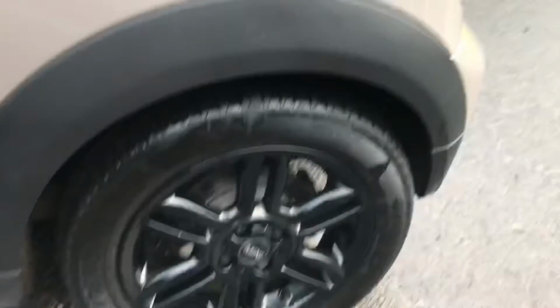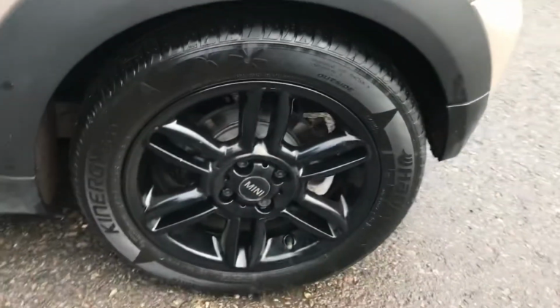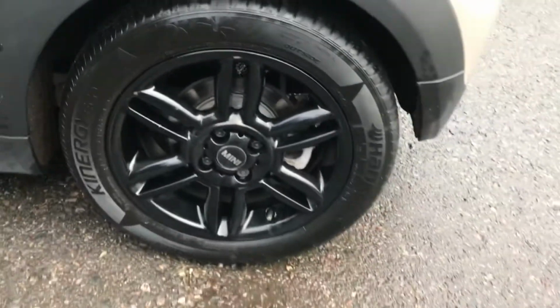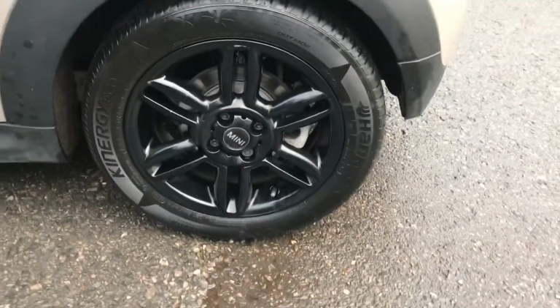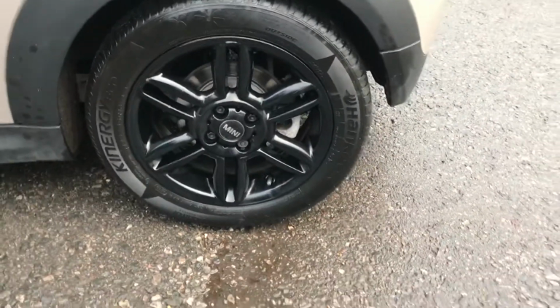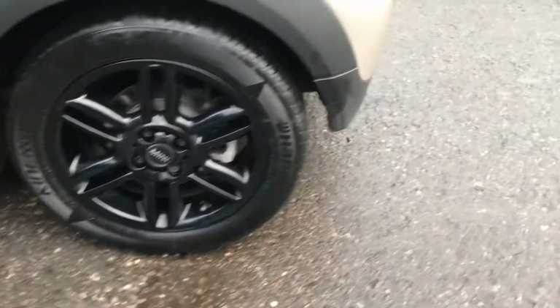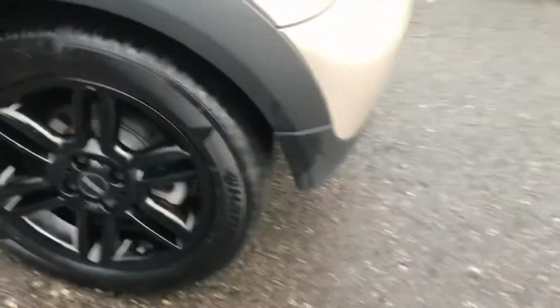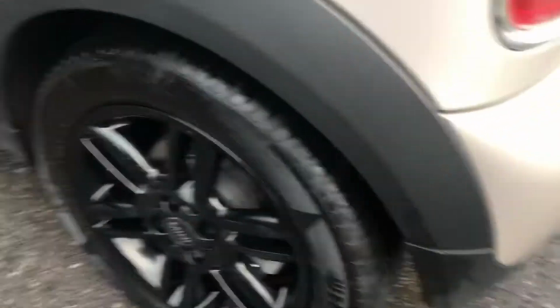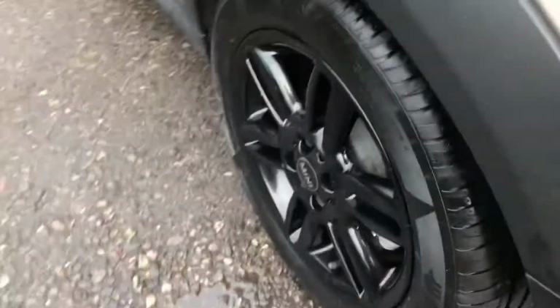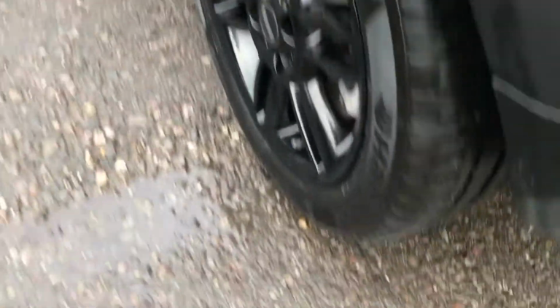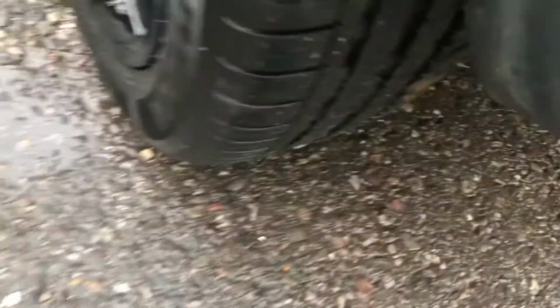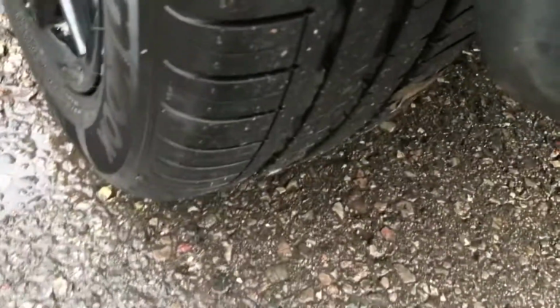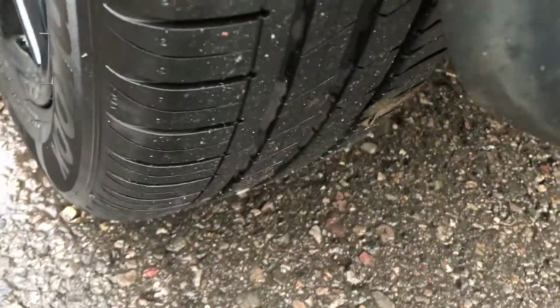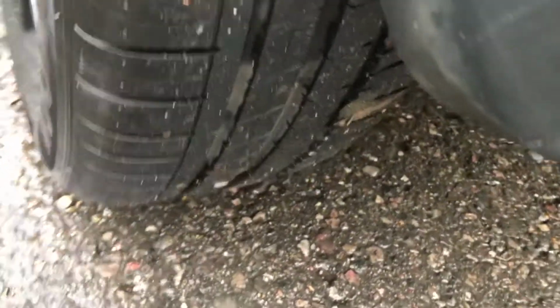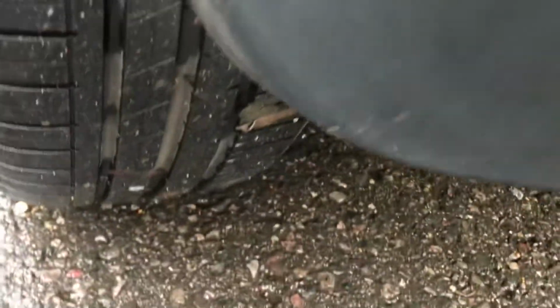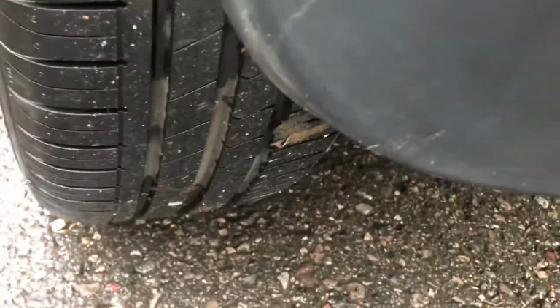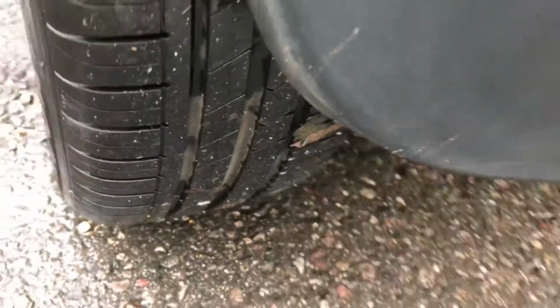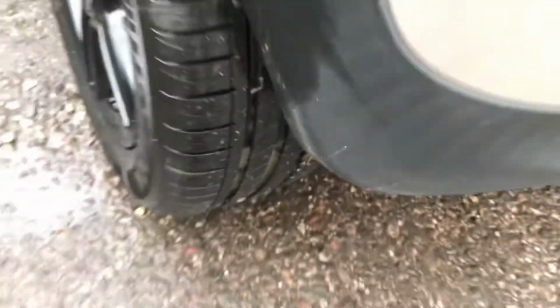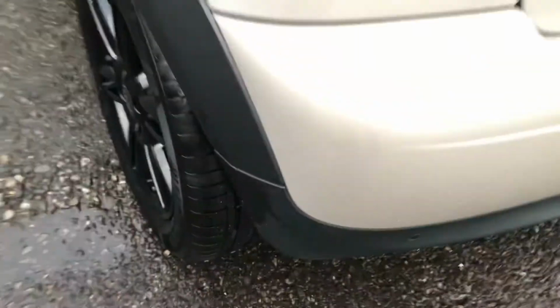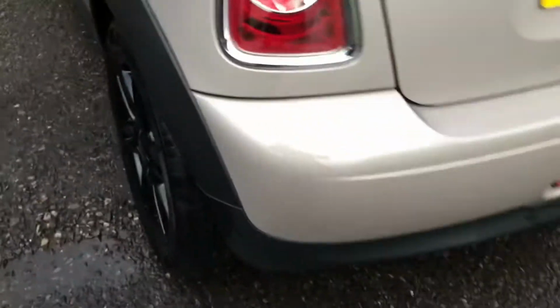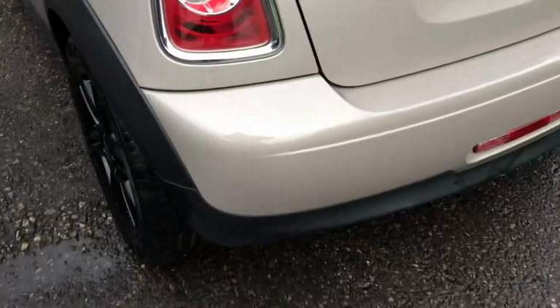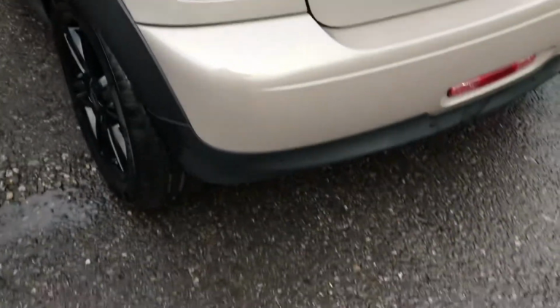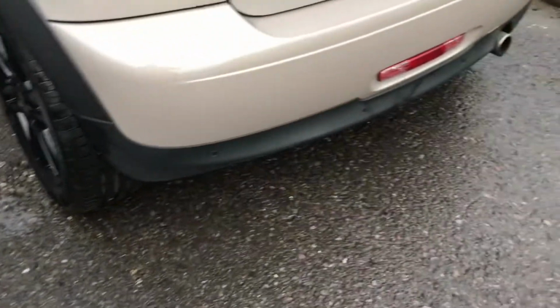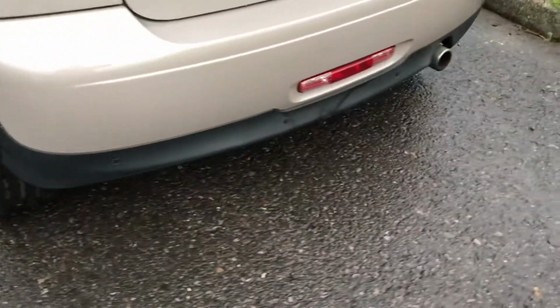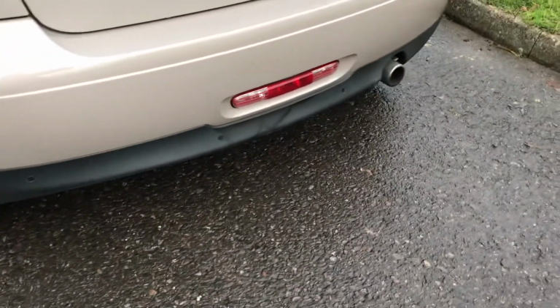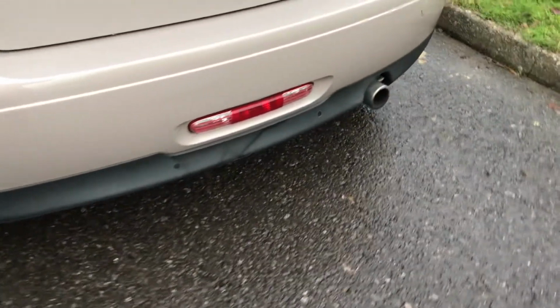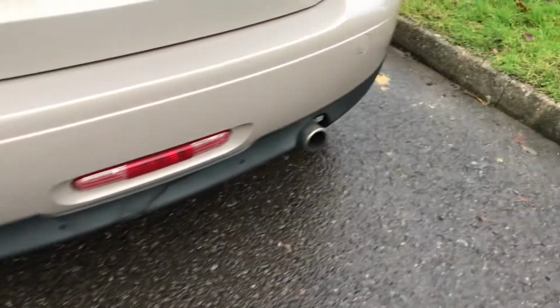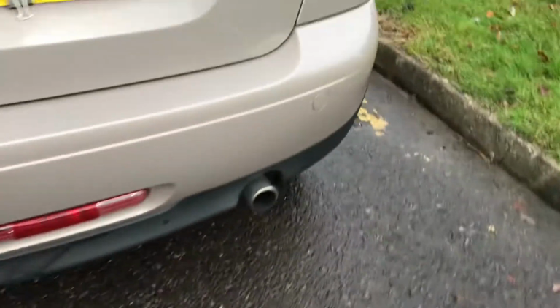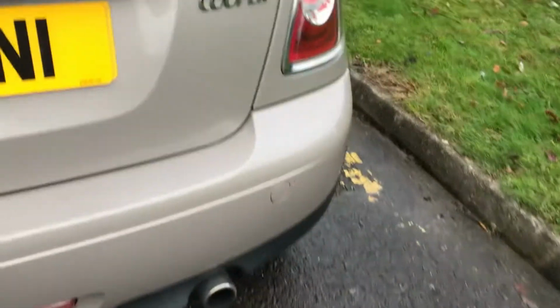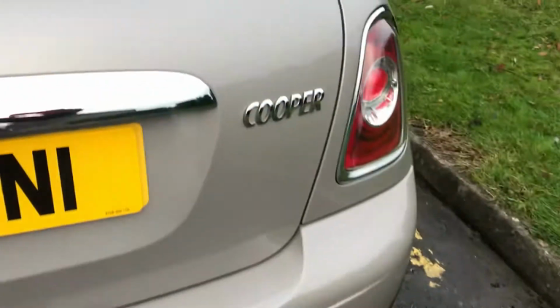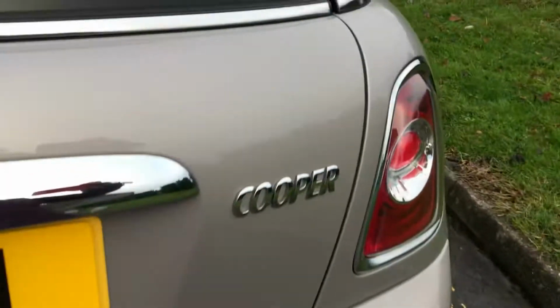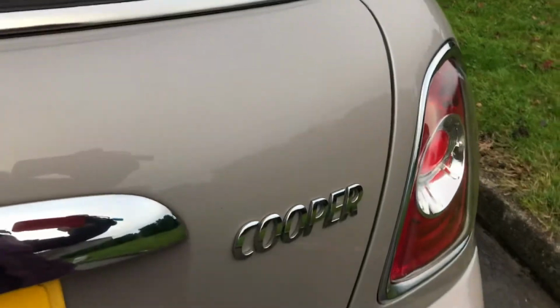The fuel cap is body coloured. And that is the rear alloy wheel — tyre tread is all good. Plenty of tread in there. Coming across the back, she has got parking sensors. She is a Cooper.